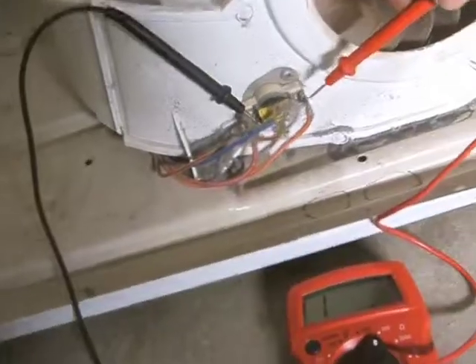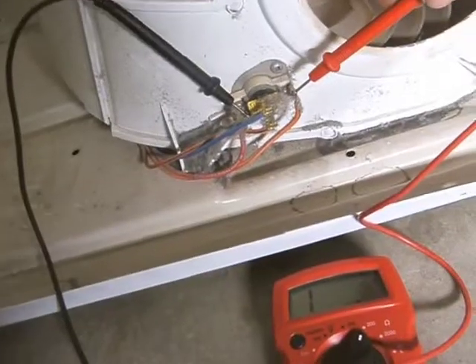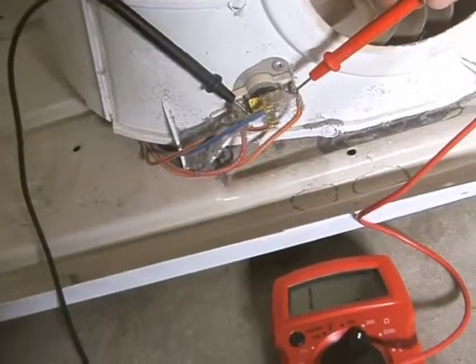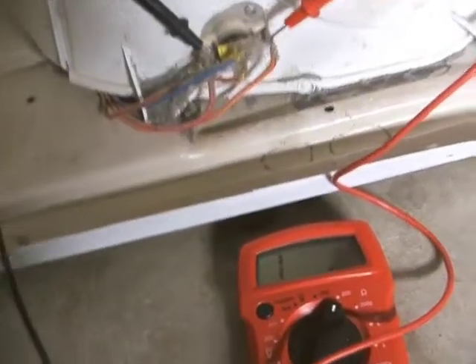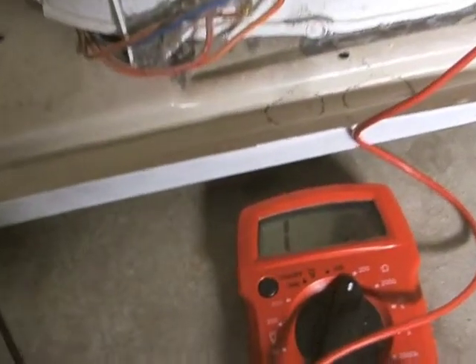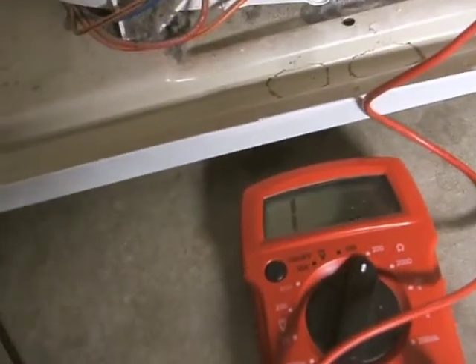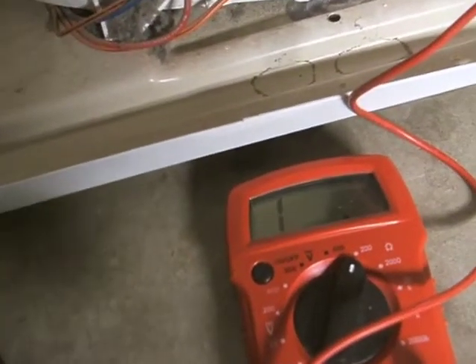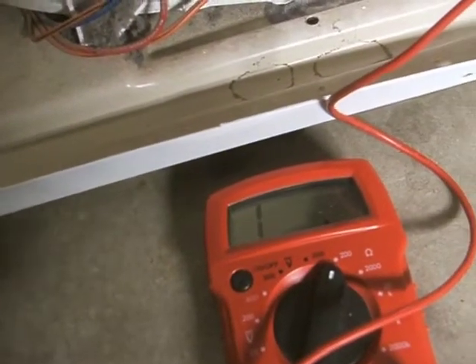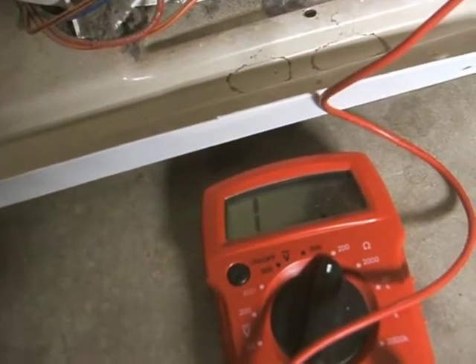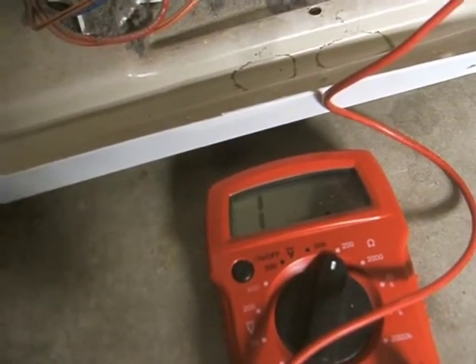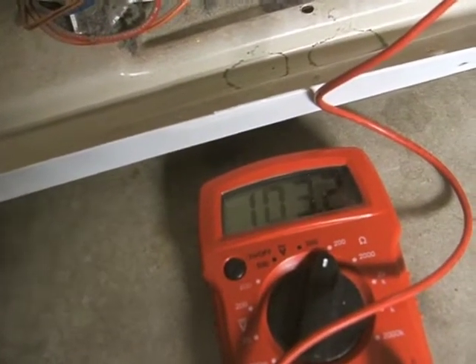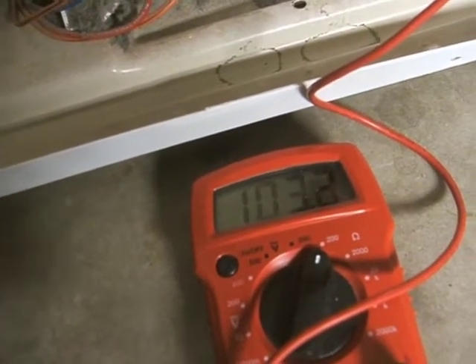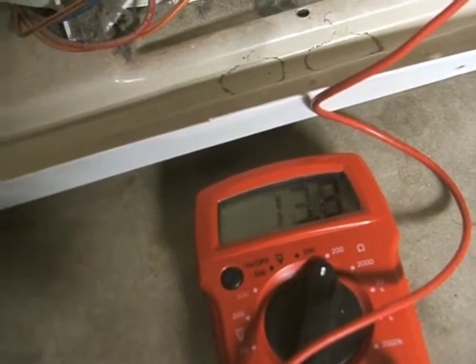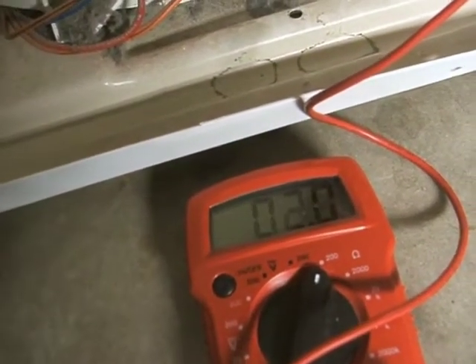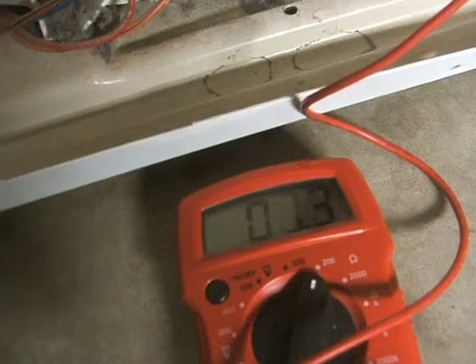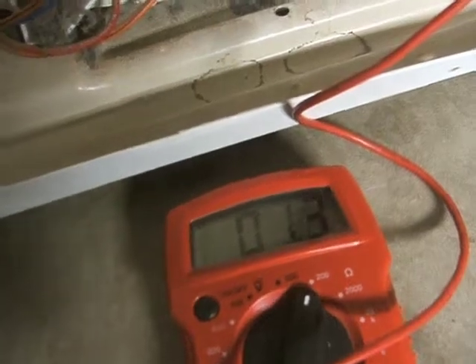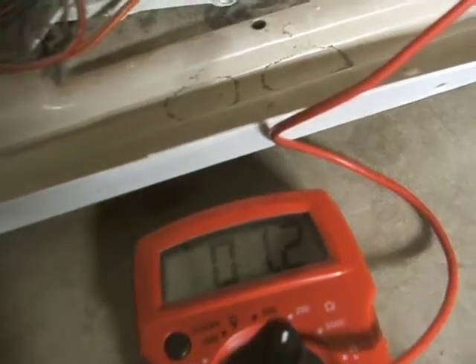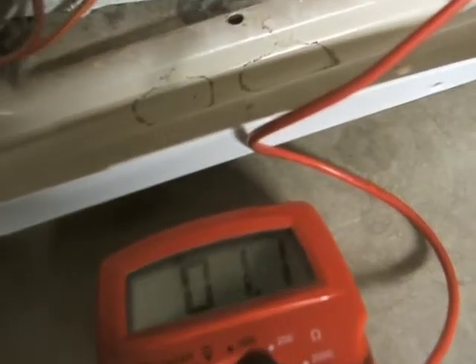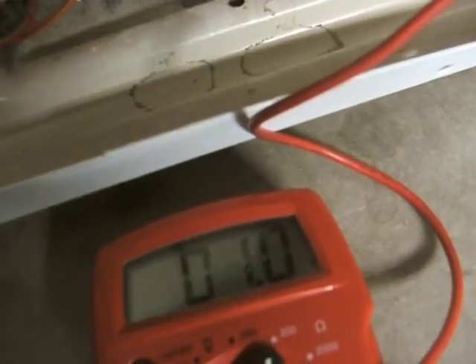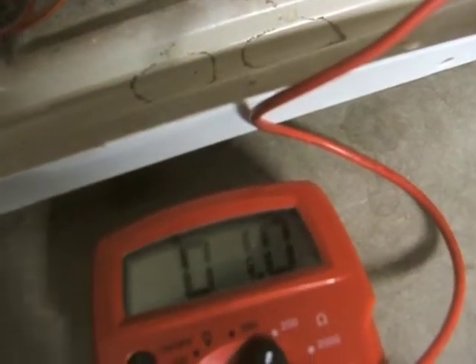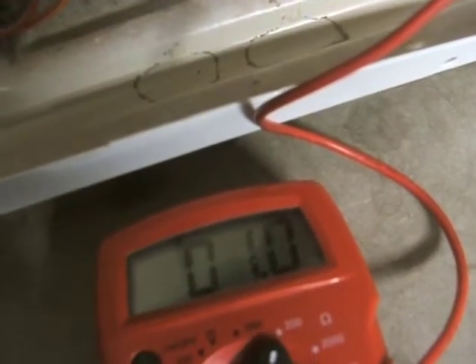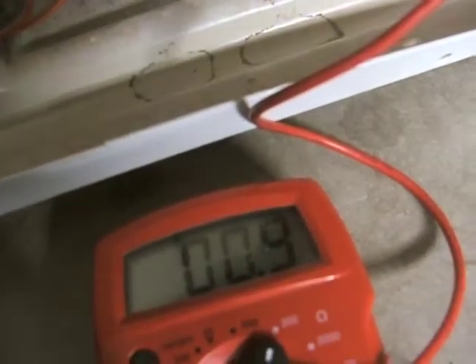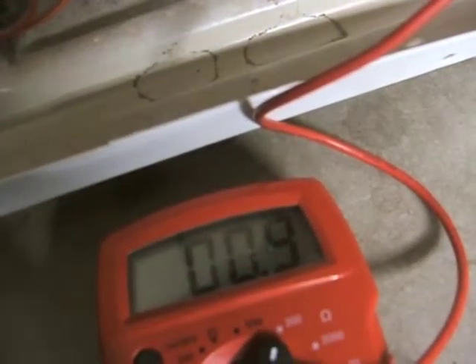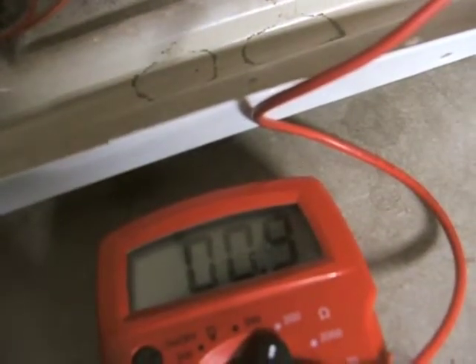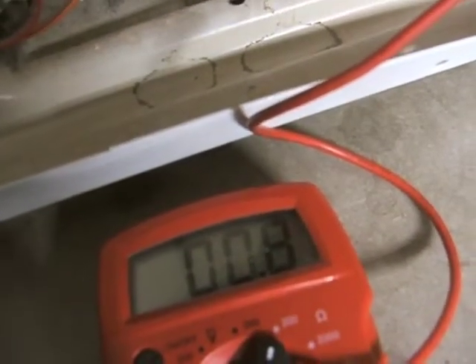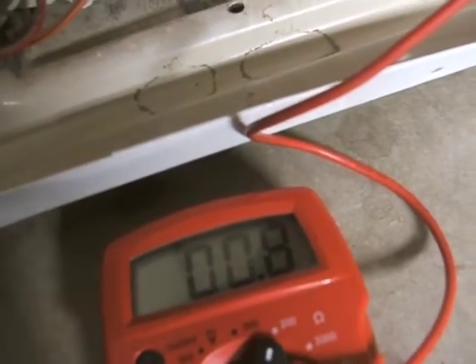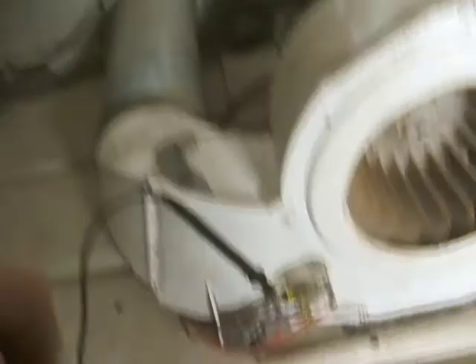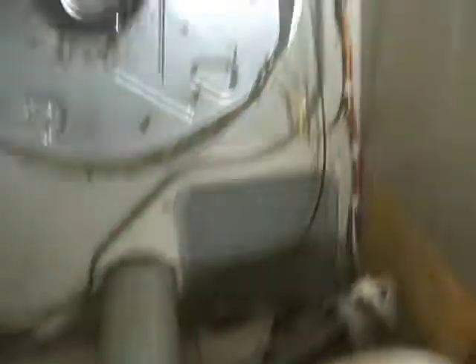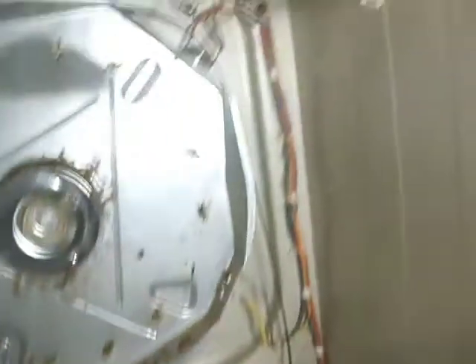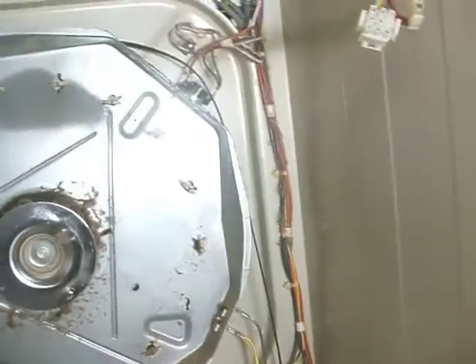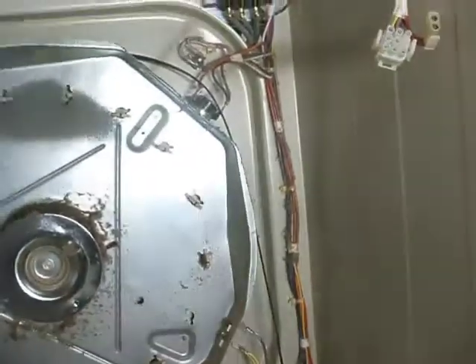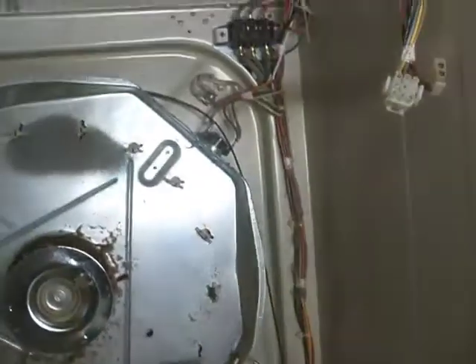Hook the other one up. I'm going to watch my multimeter and it should be showing around one. This is a good thermostat. Do the same thing for the other two.